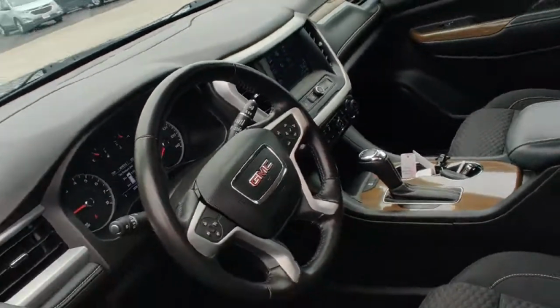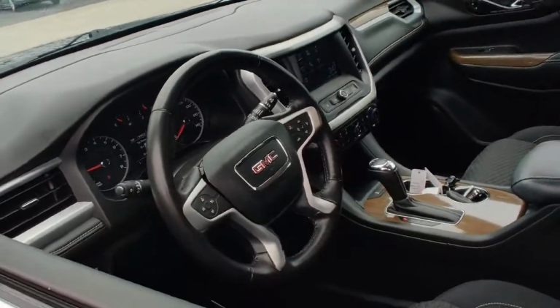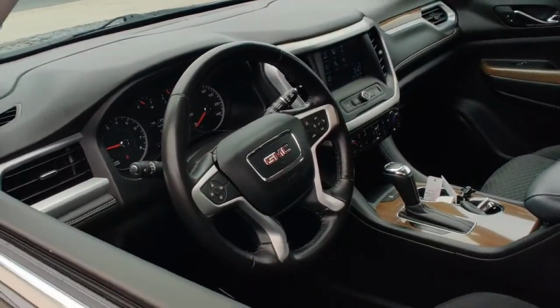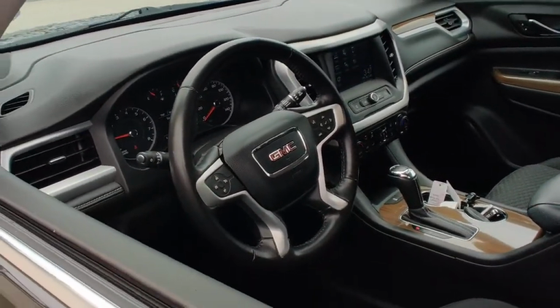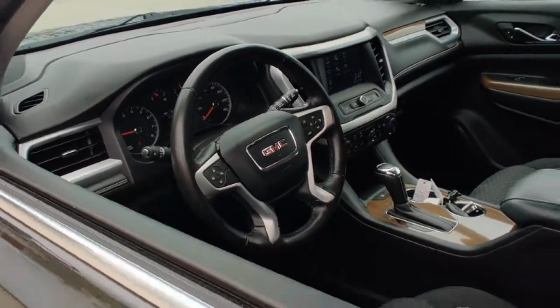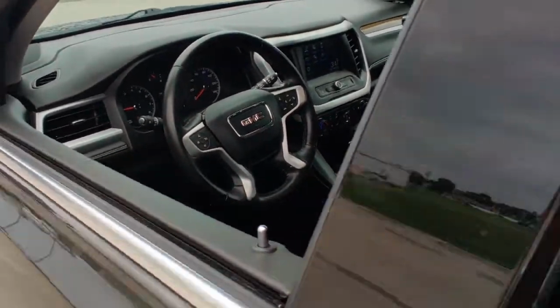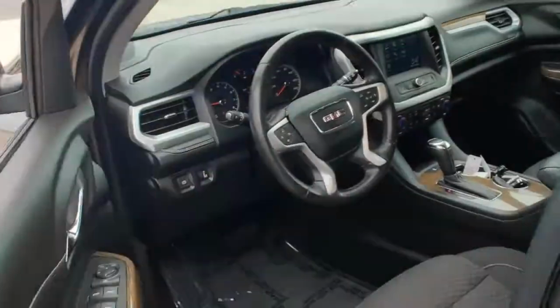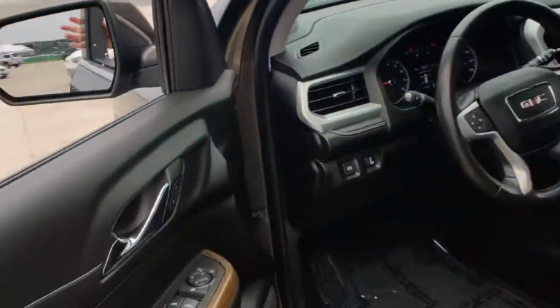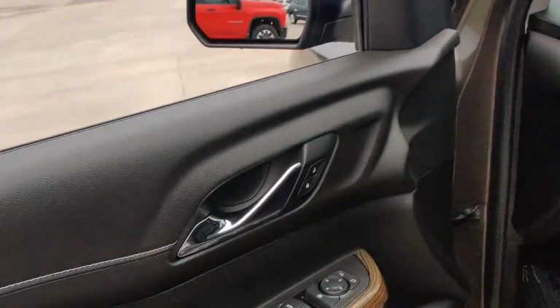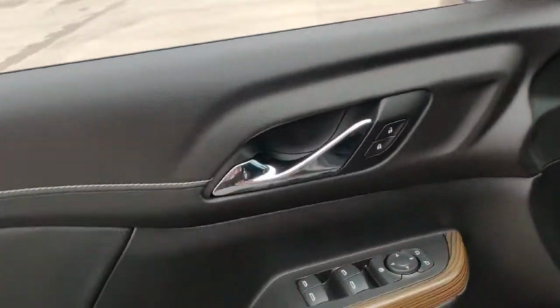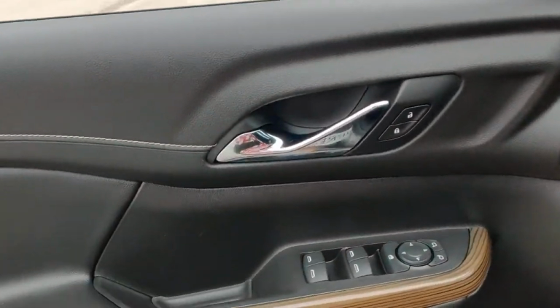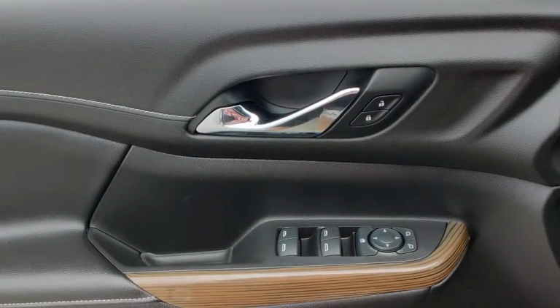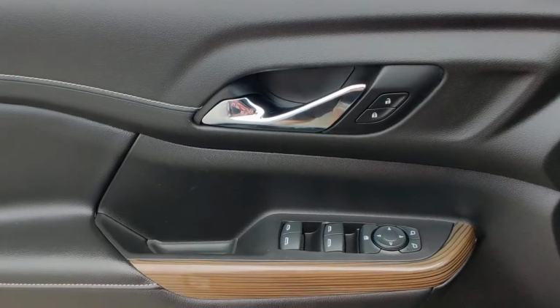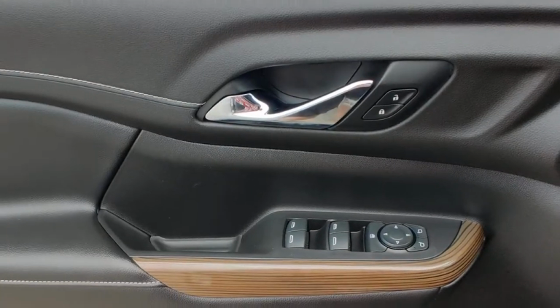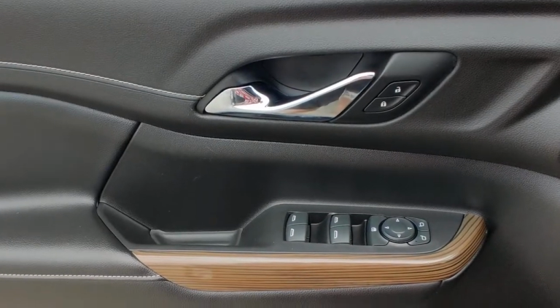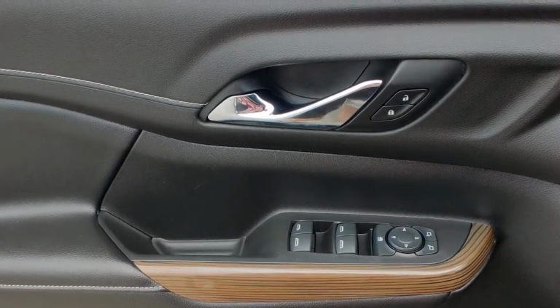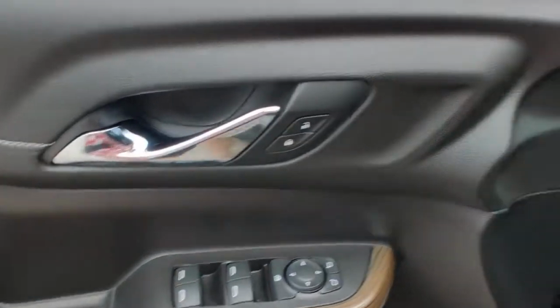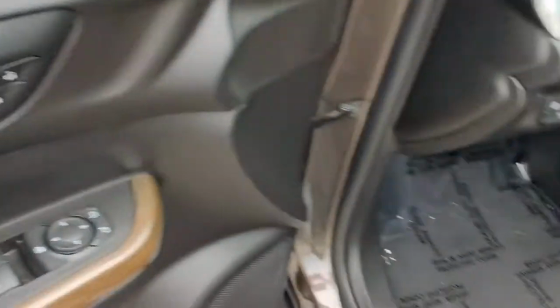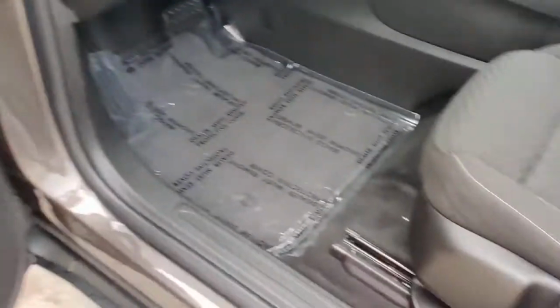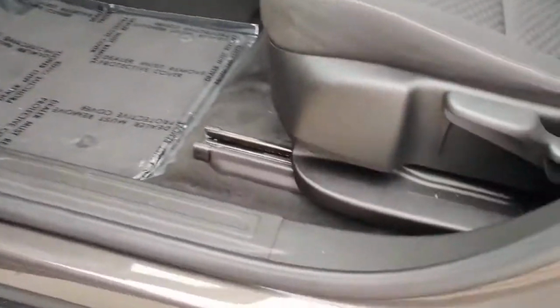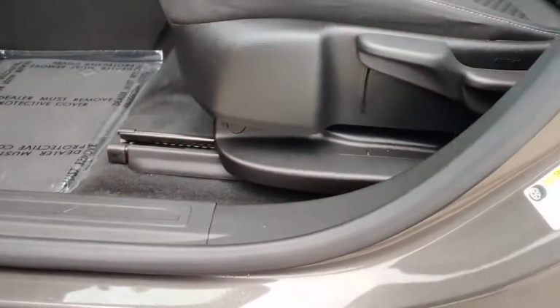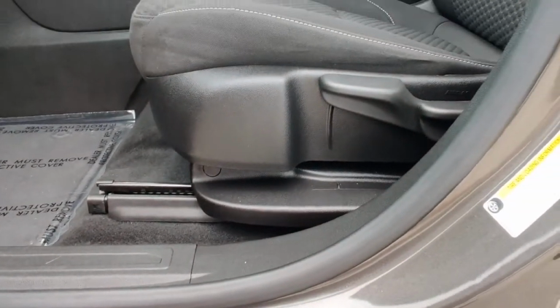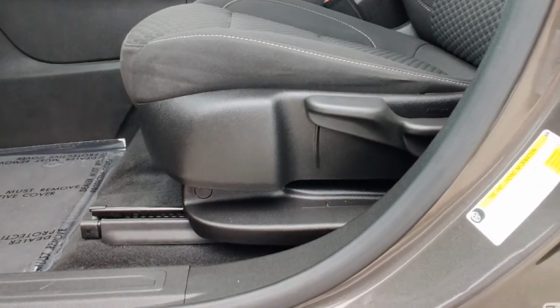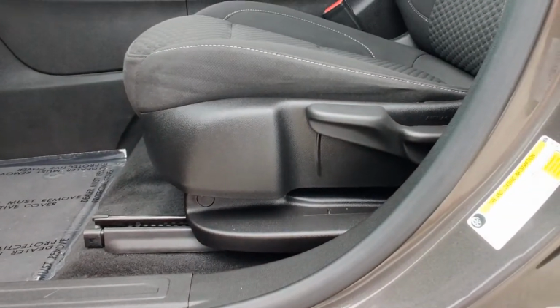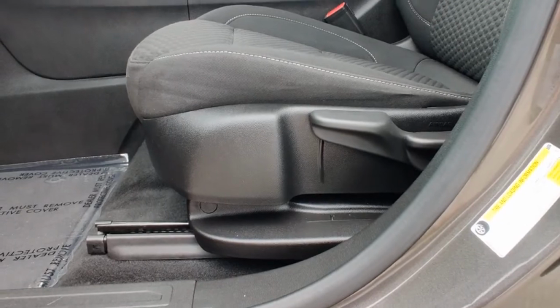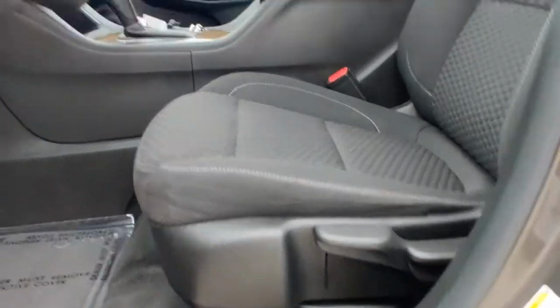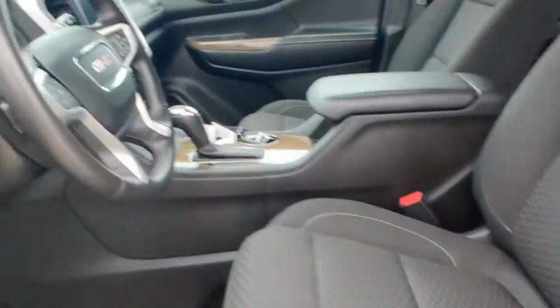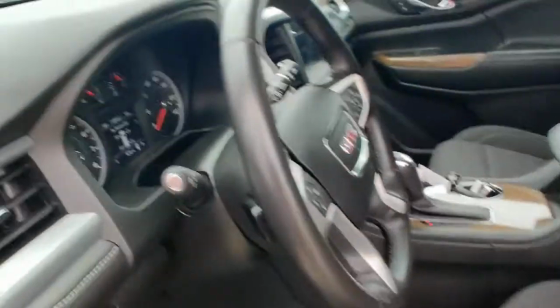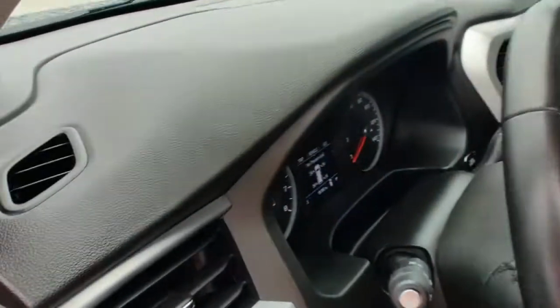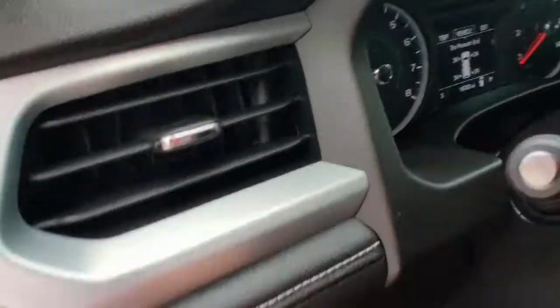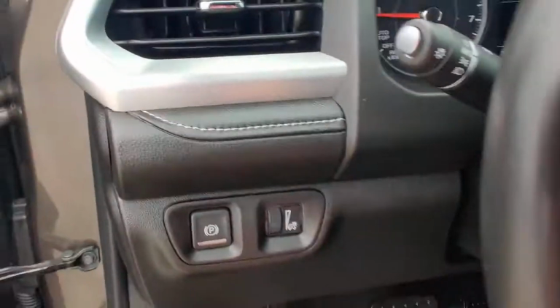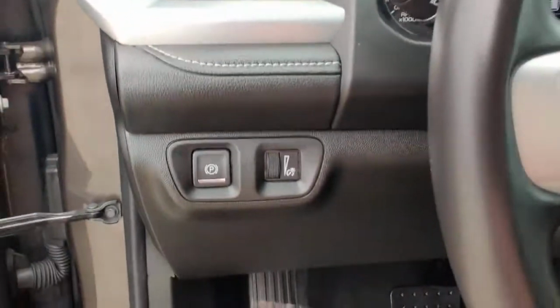The following are some of this vehicle's highlighted options: aluminum wheels, electronic stability control, Bluetooth, trip computer, power windows, bucket seats, four-wheel disc brakes, and power steering.